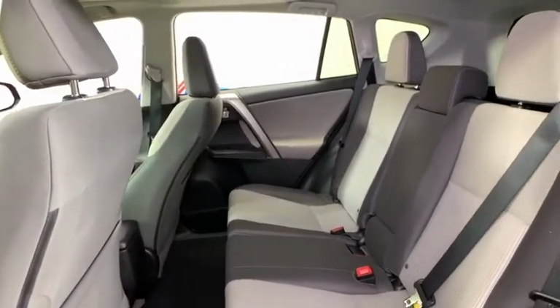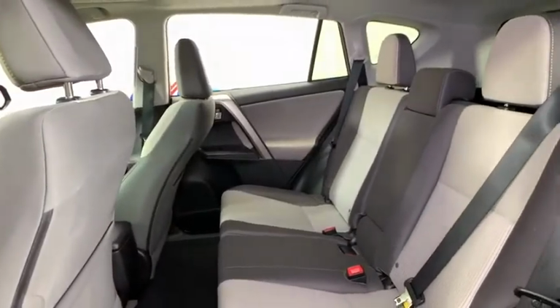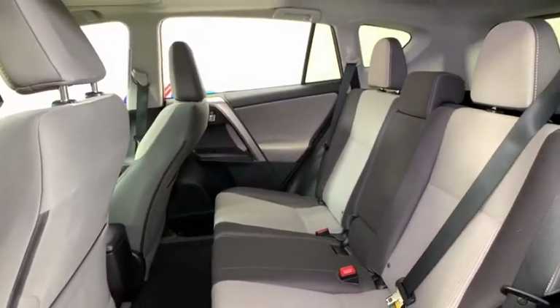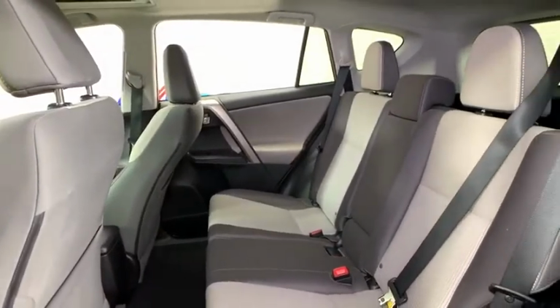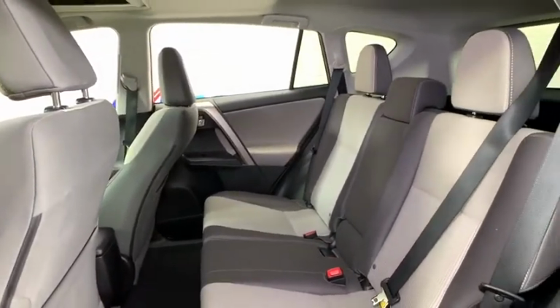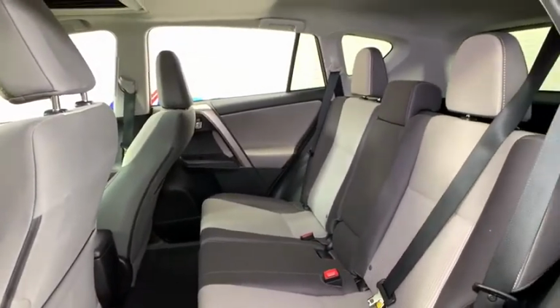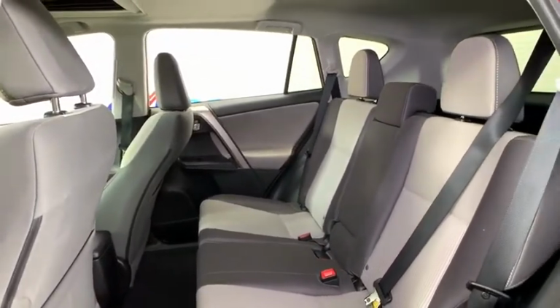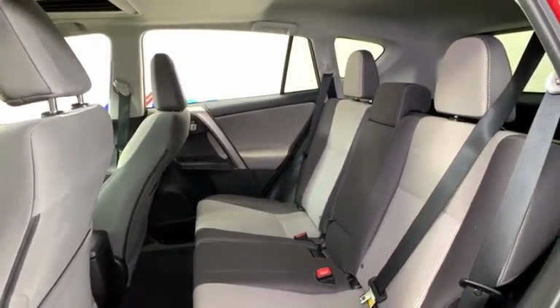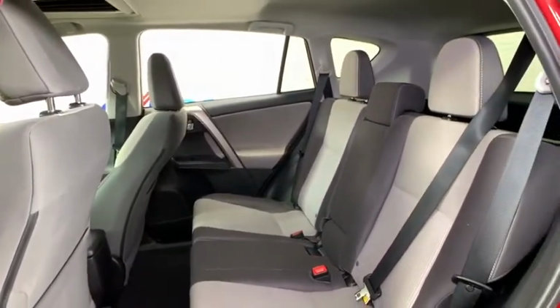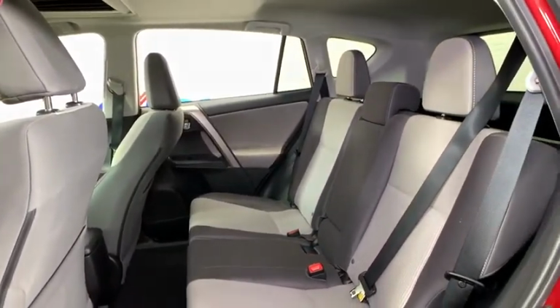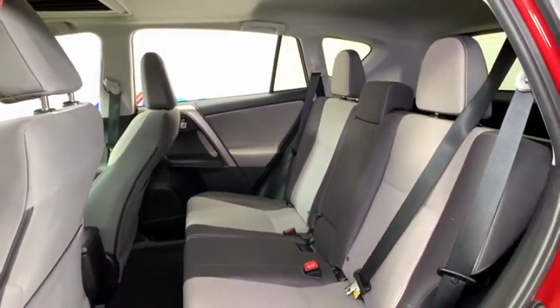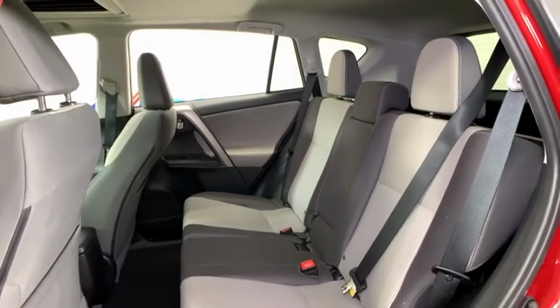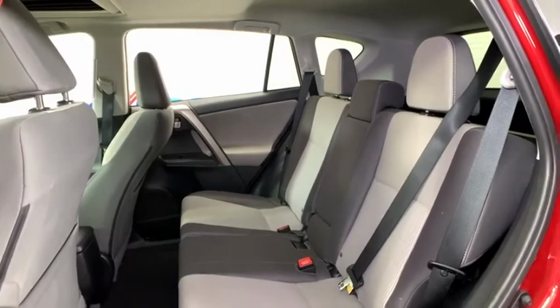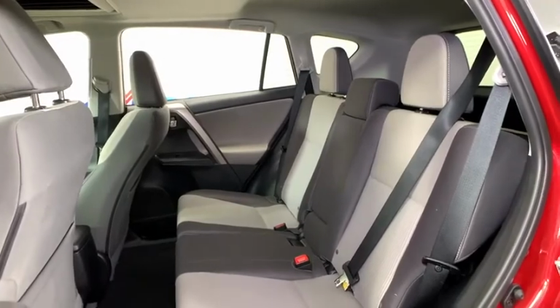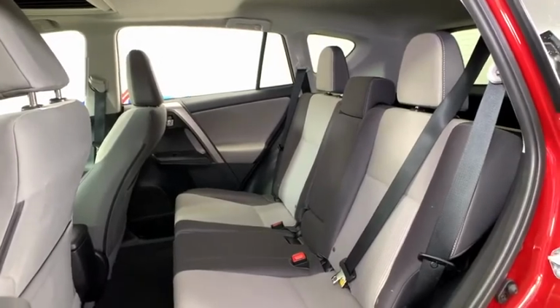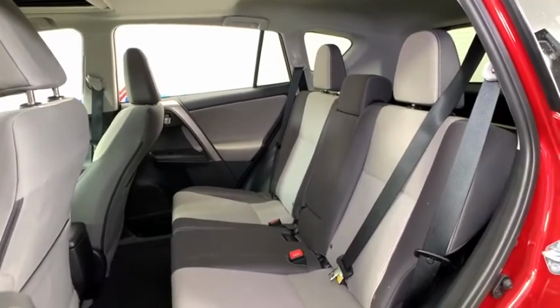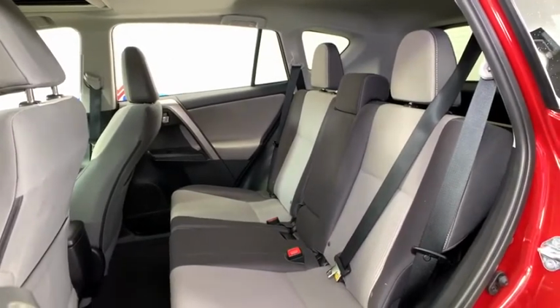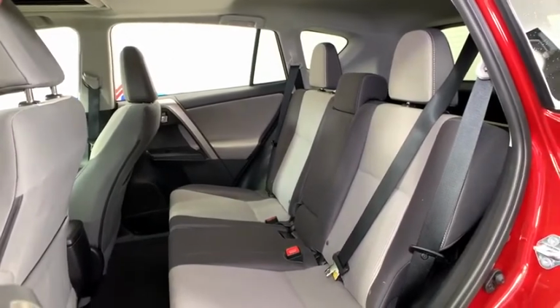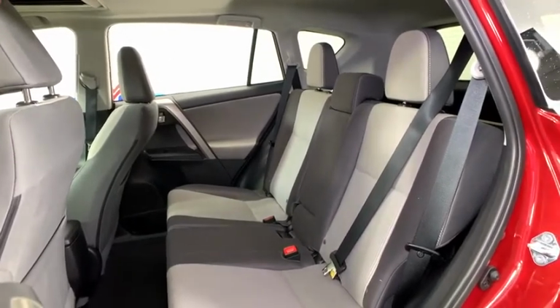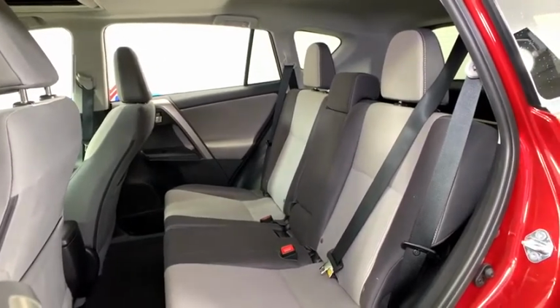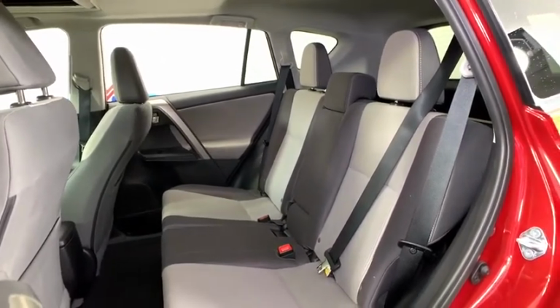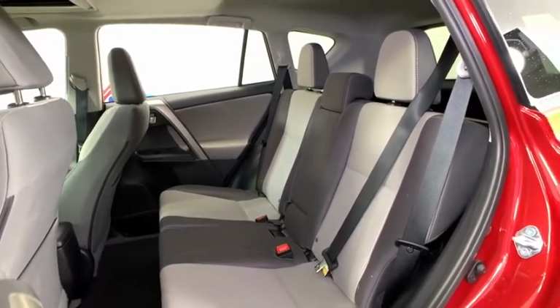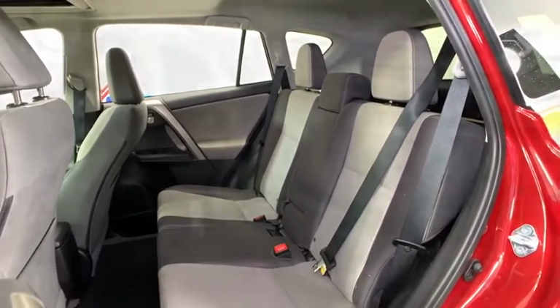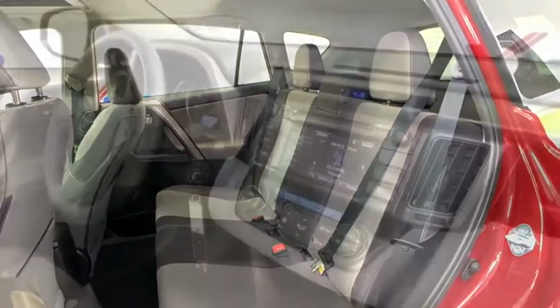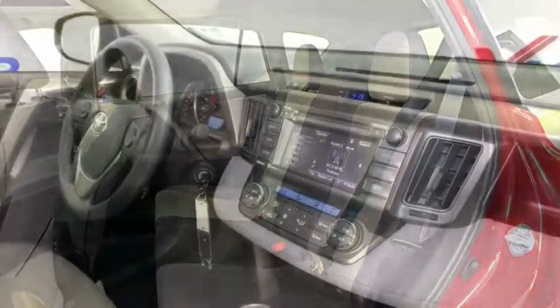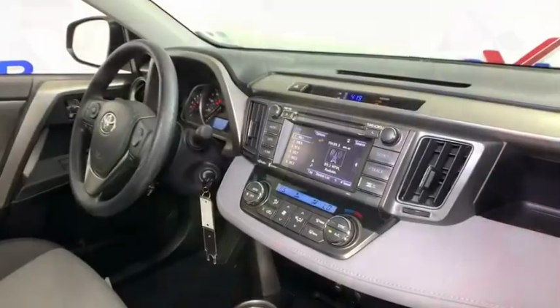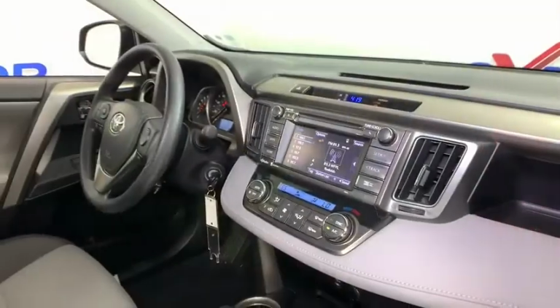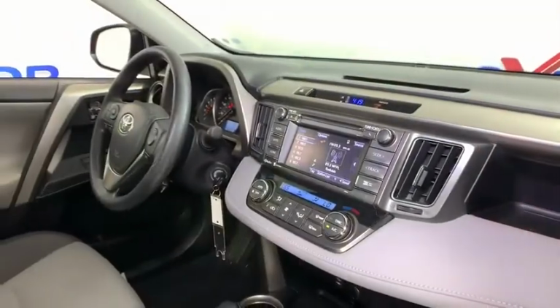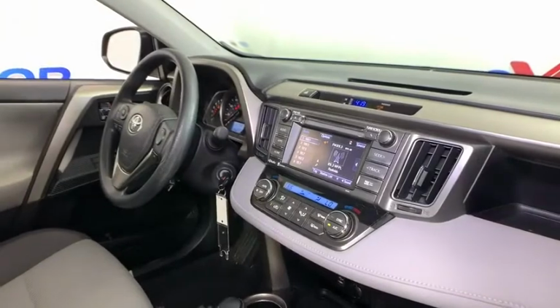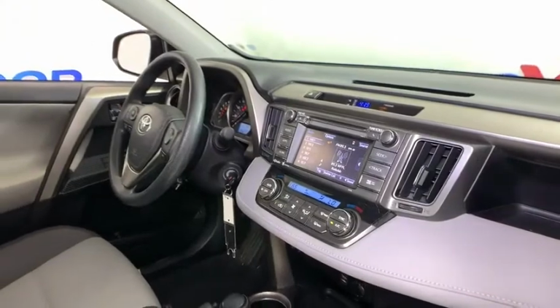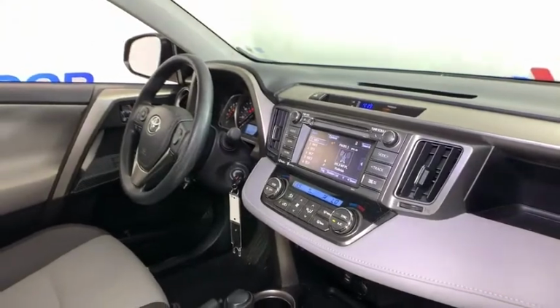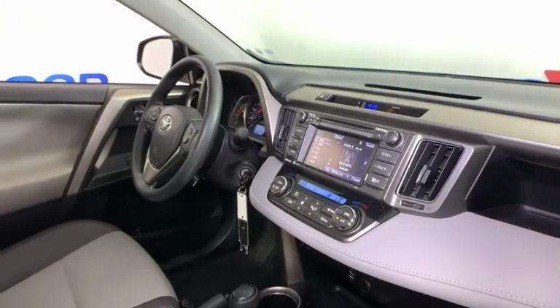CD player, panic alarm, brake assist, overhead console, tachometer, remote keyless entry, power moonroof, rear window wiper, driver vanity mirror.